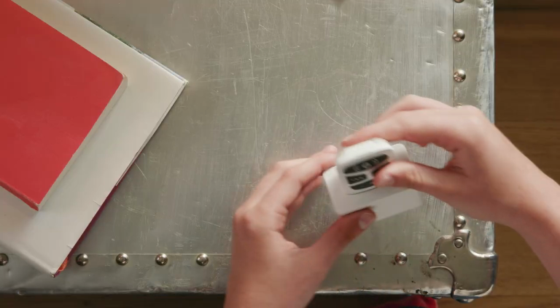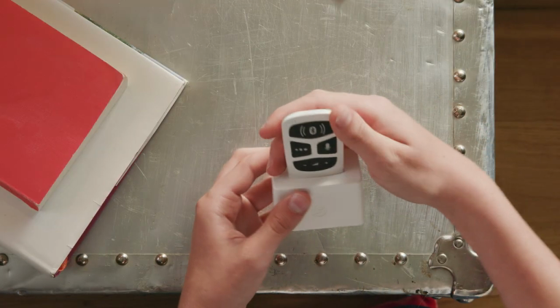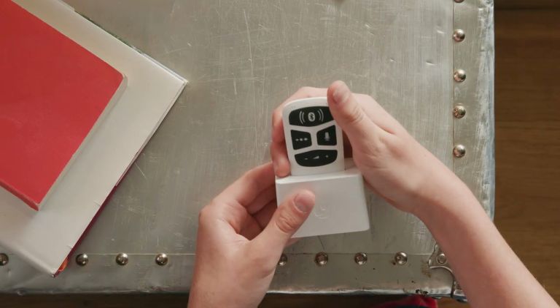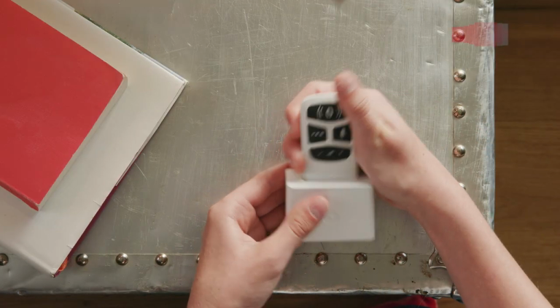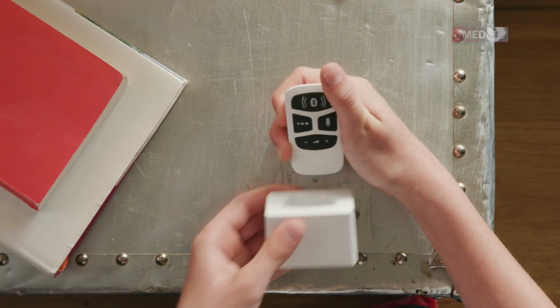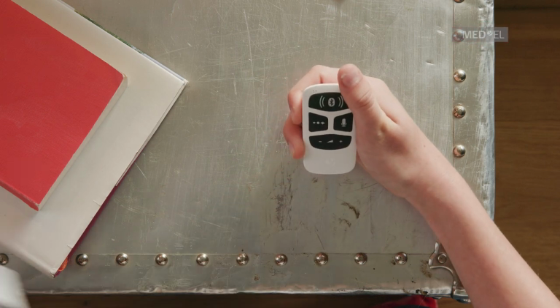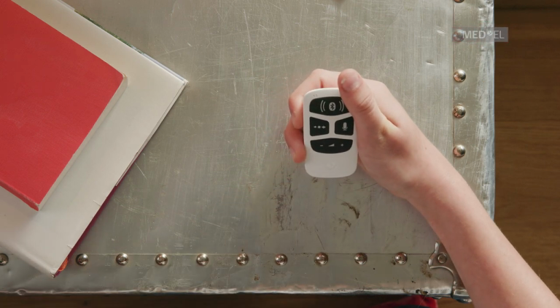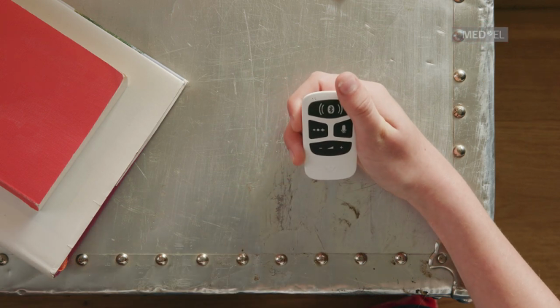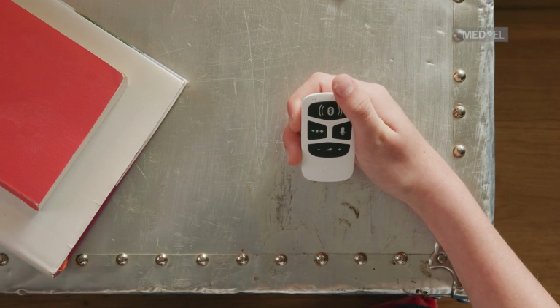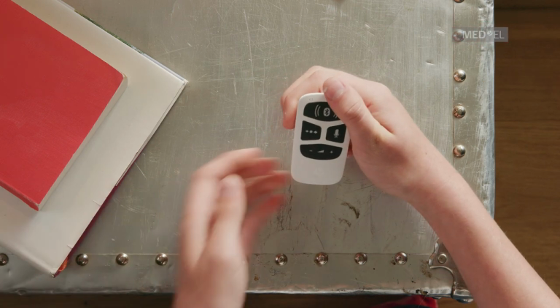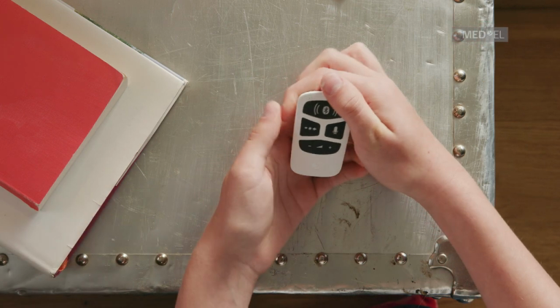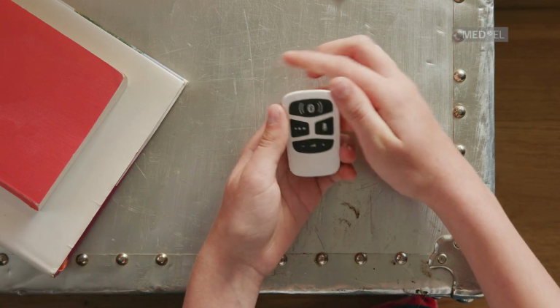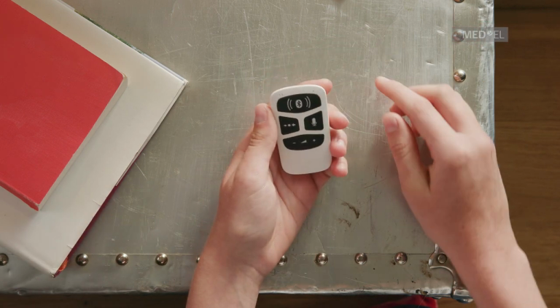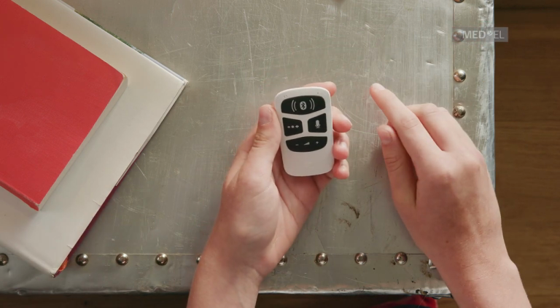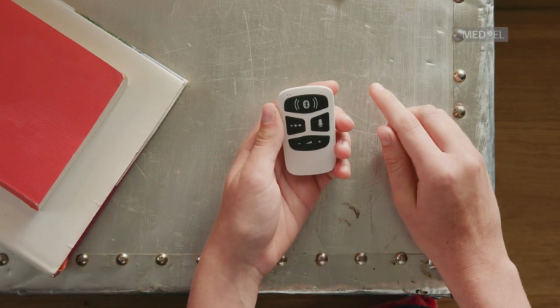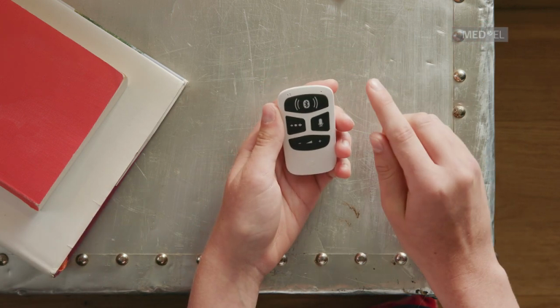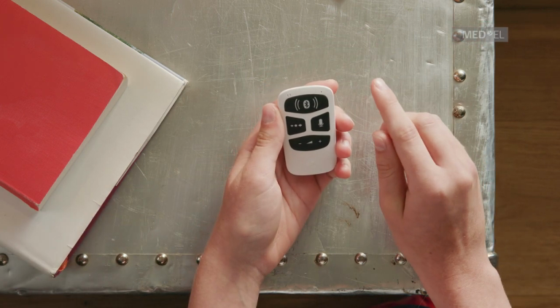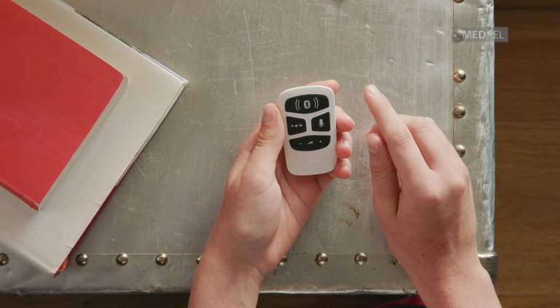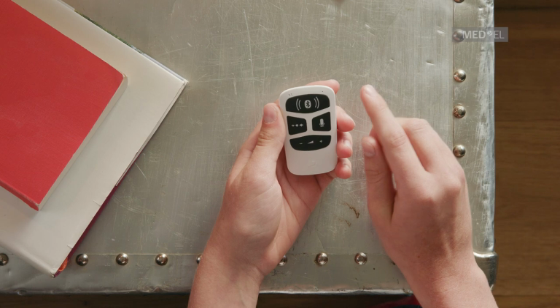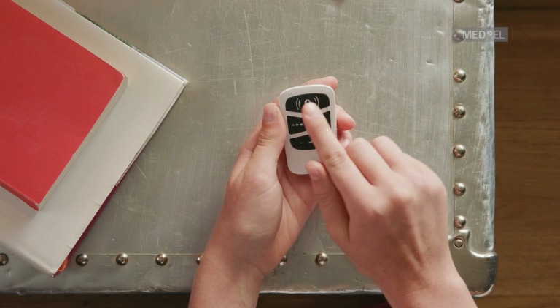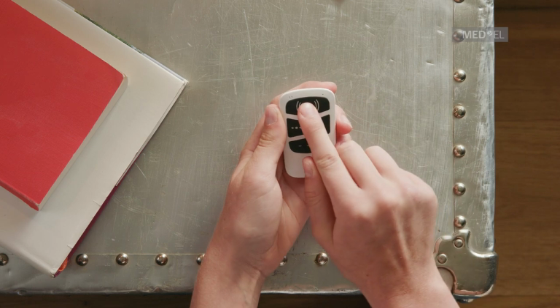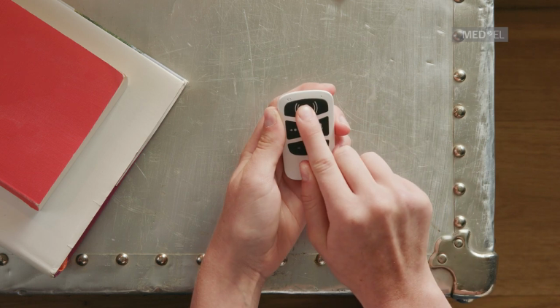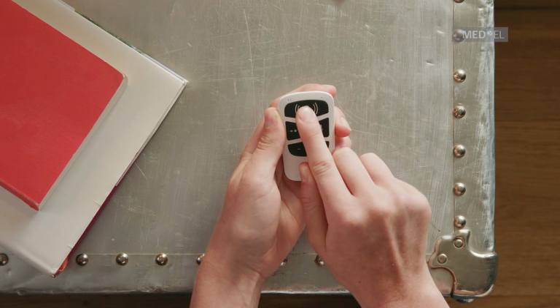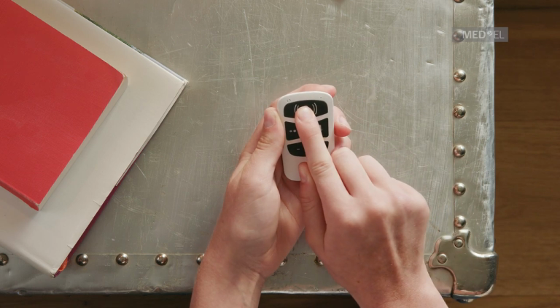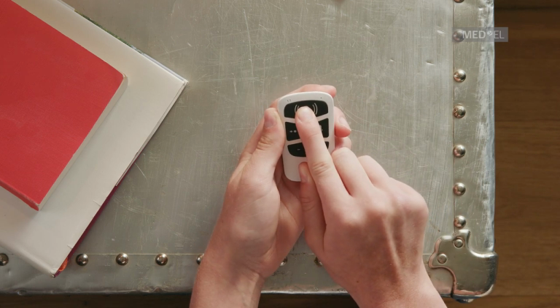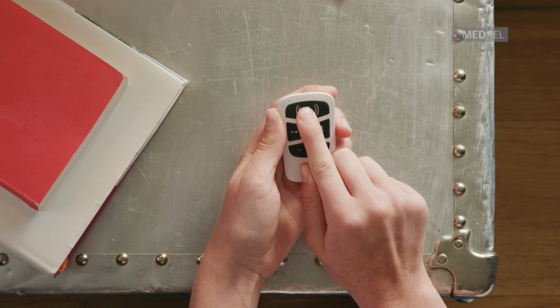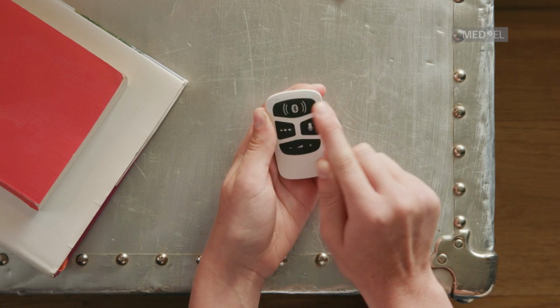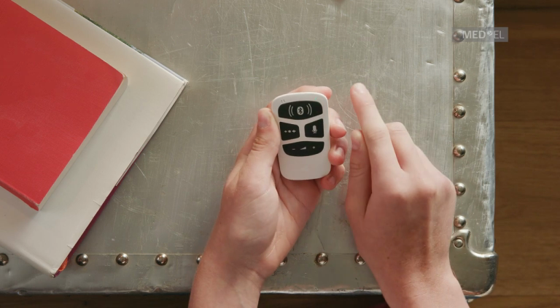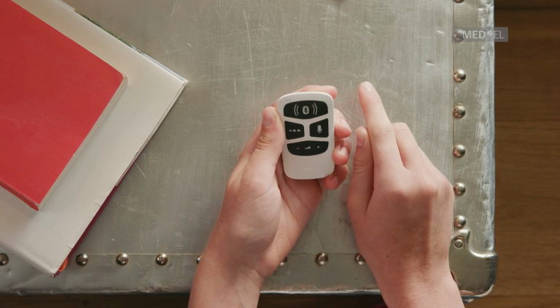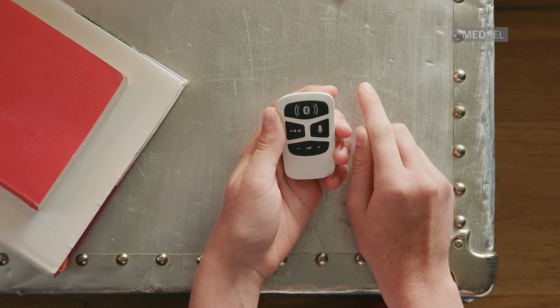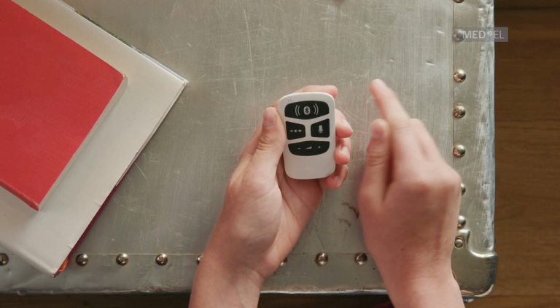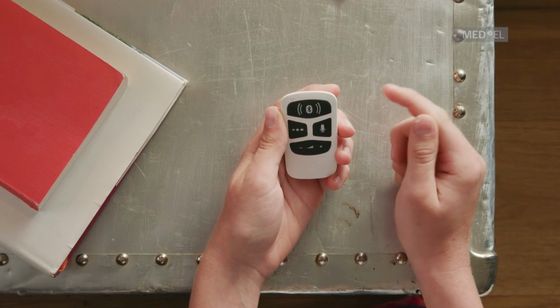Before using AudioLink, you have to pair it with your audio processor. First, switch on AudioLink by pressing the main button for two seconds. The light will indicate it is on.